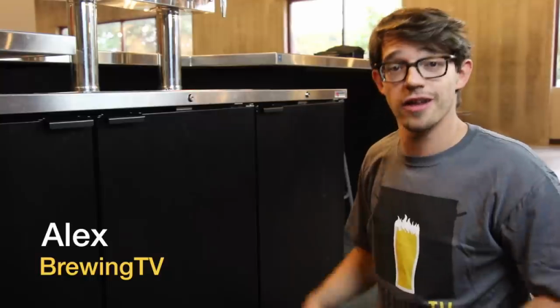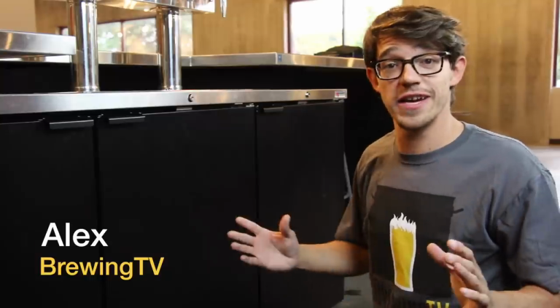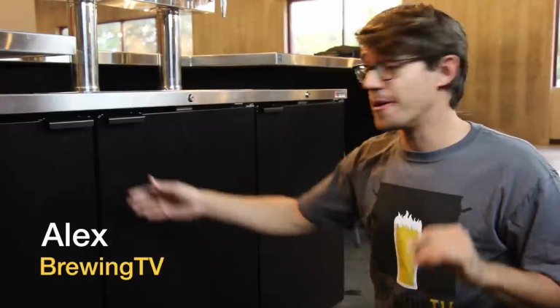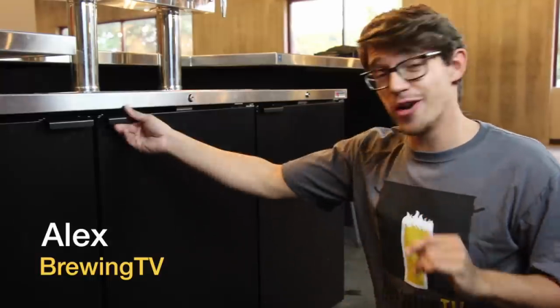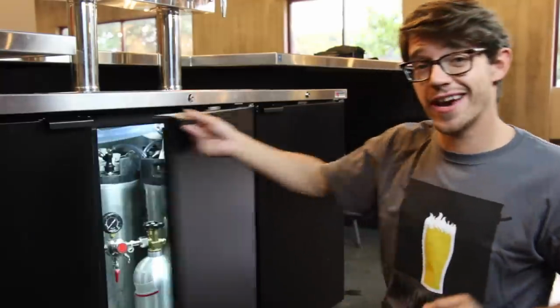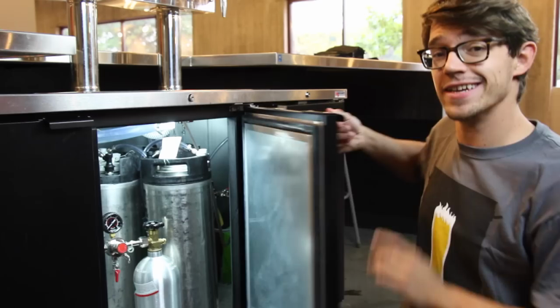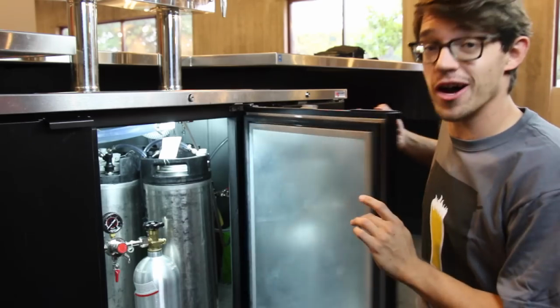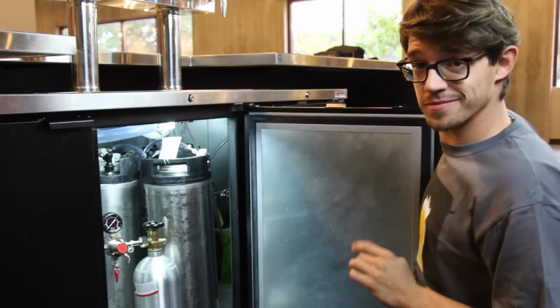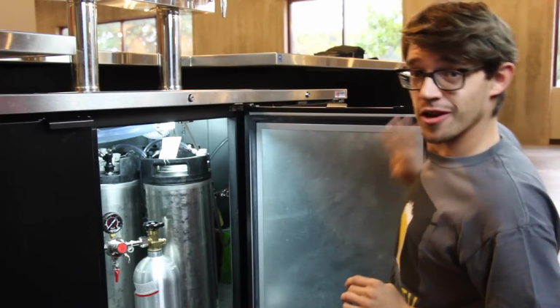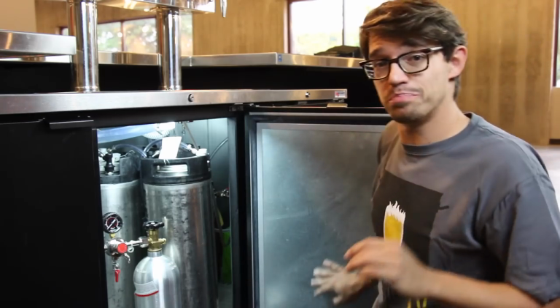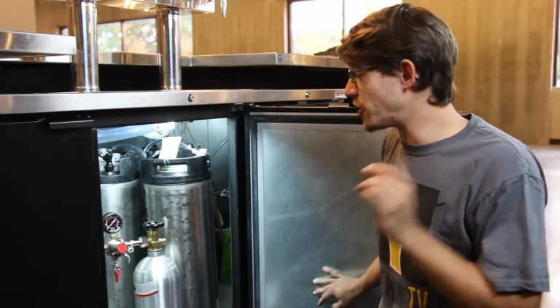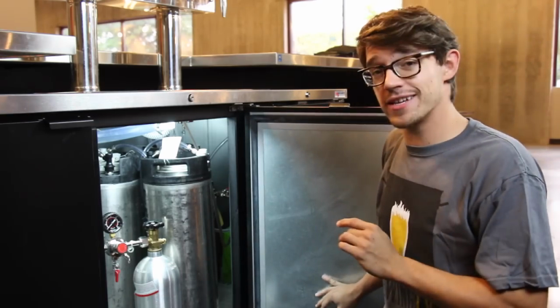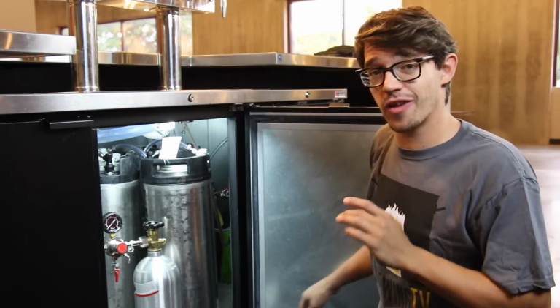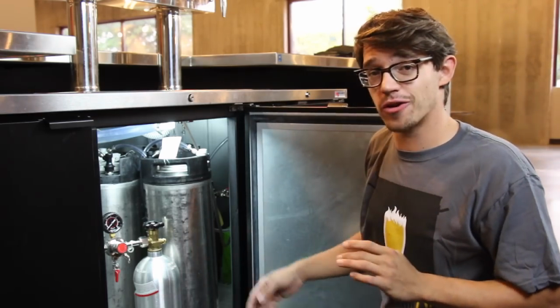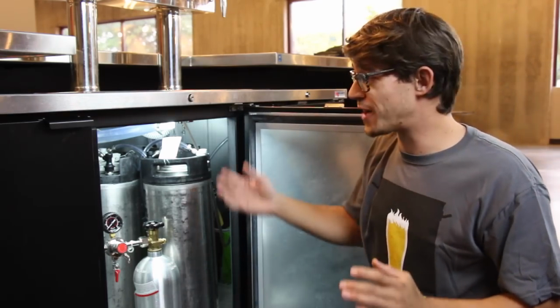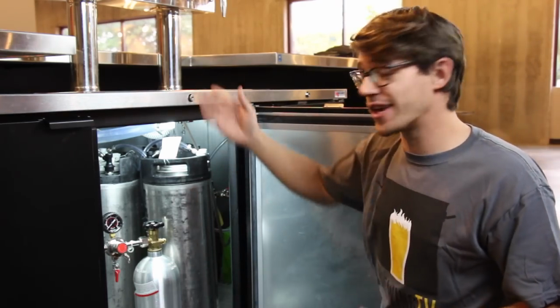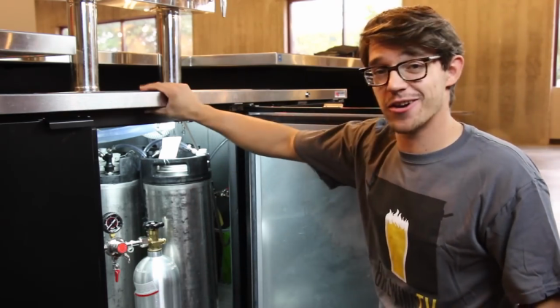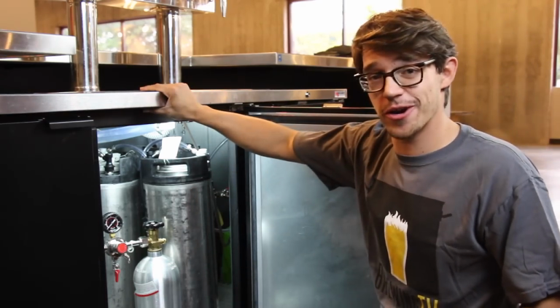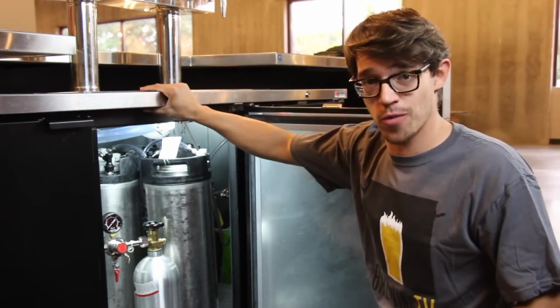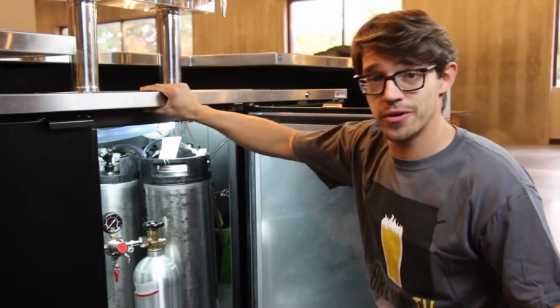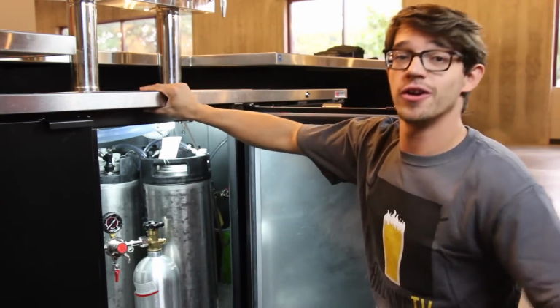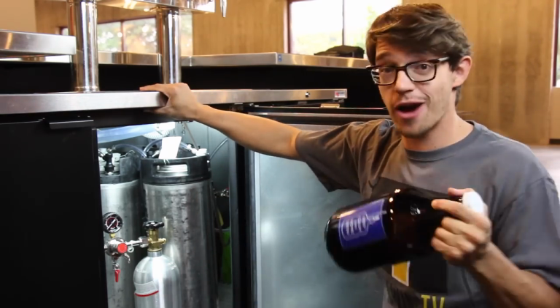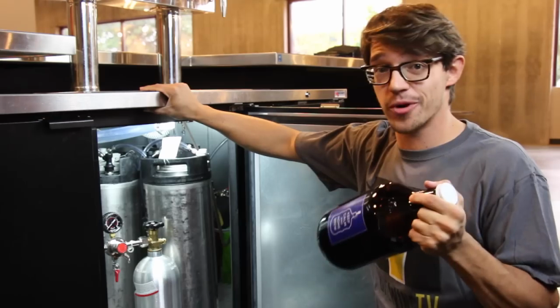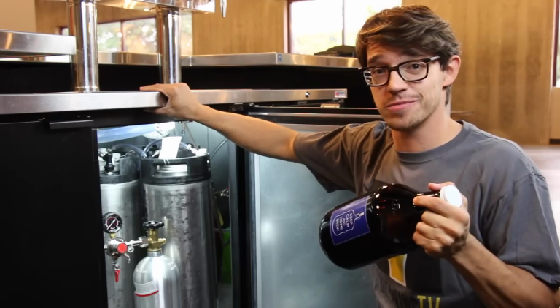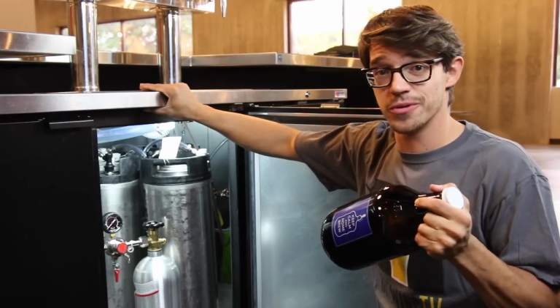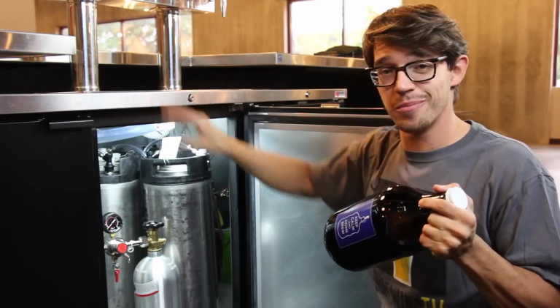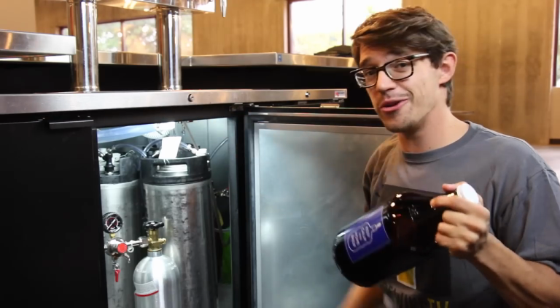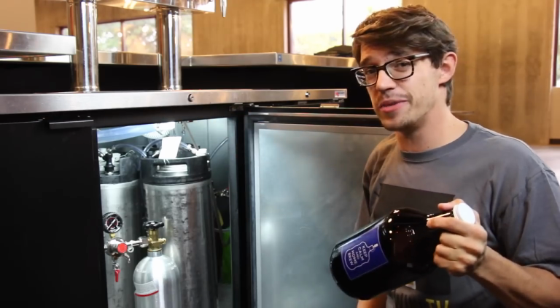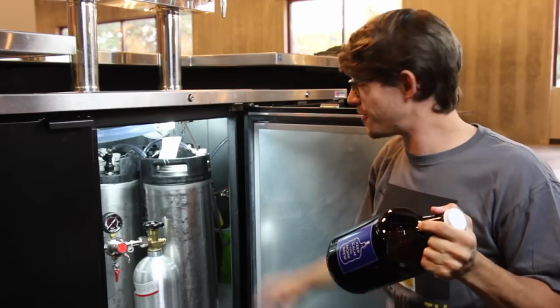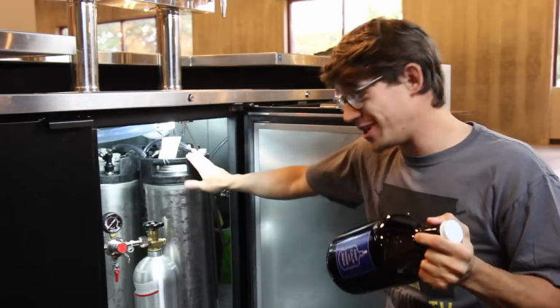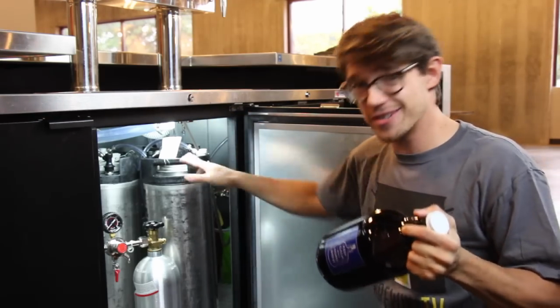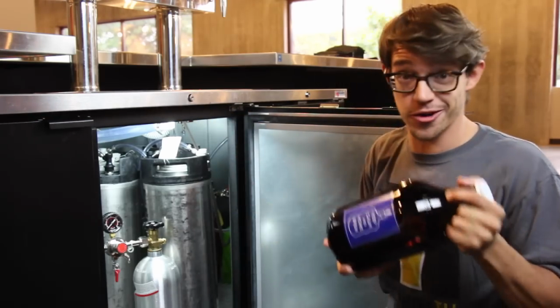Let's face it, beer from a keg is awesome. But when your plans don't allow for transporting an entire kegerator of homebrew, growlers are pretty awesome too. But how do you get the beer from here to here?